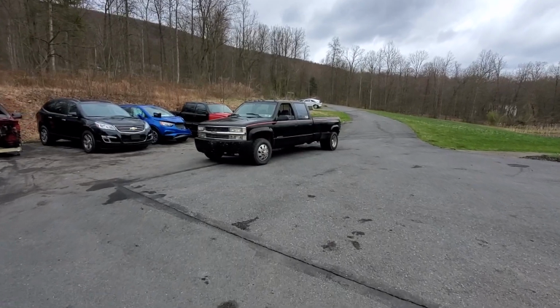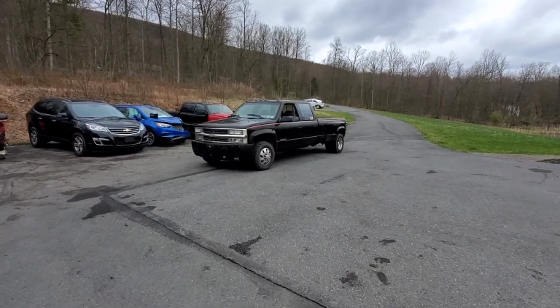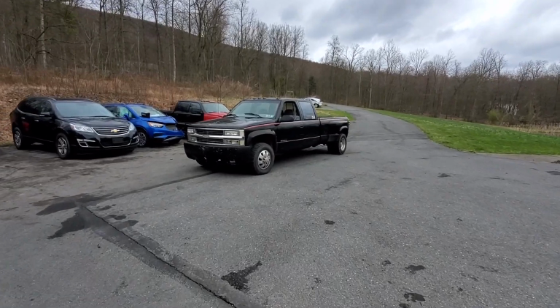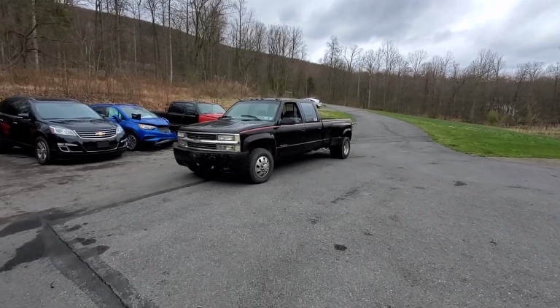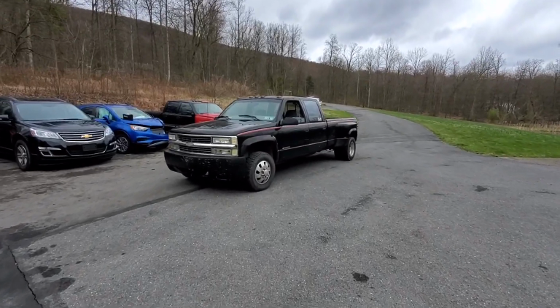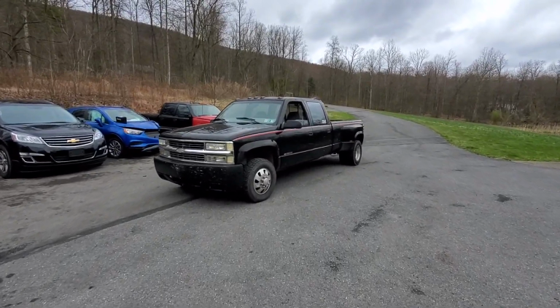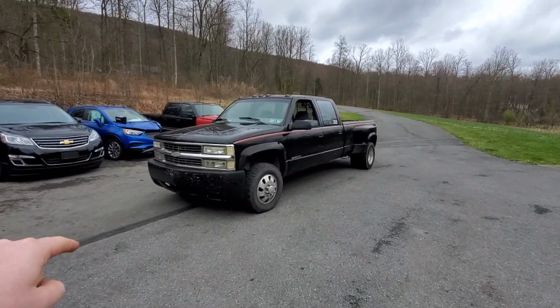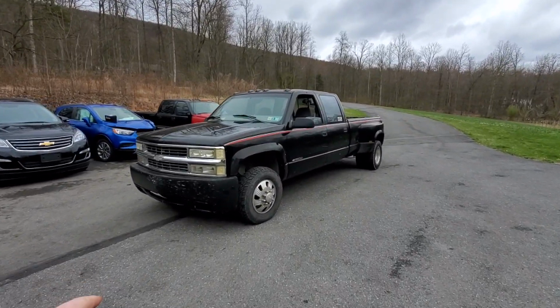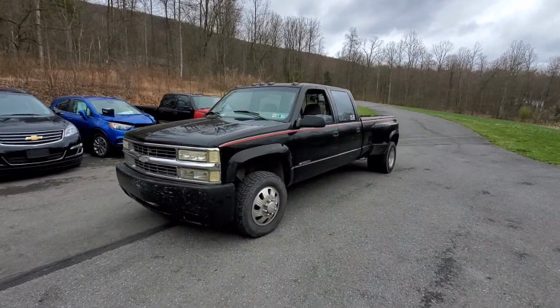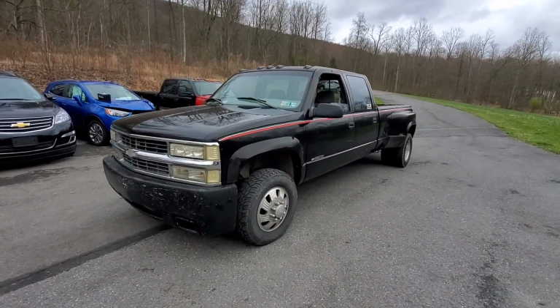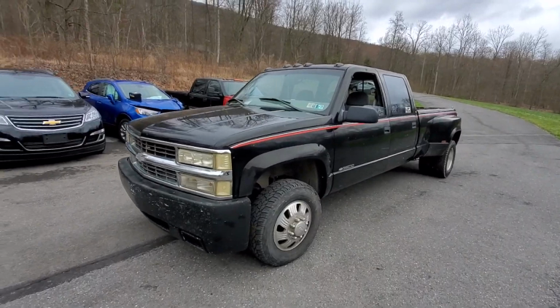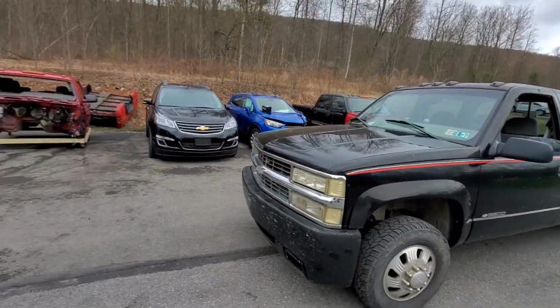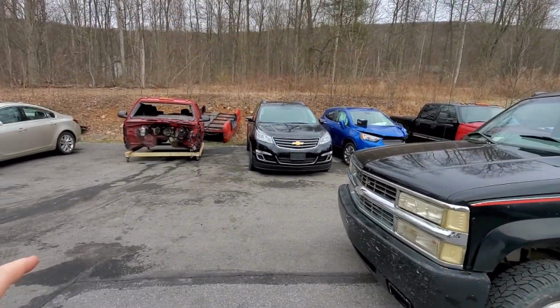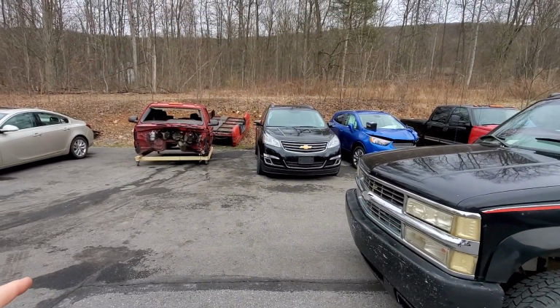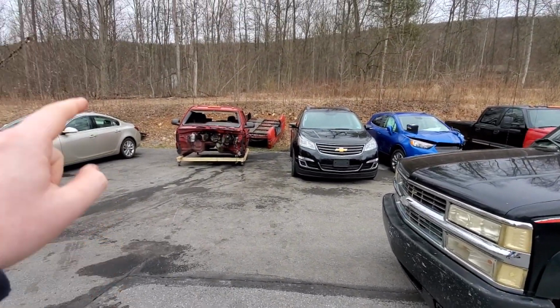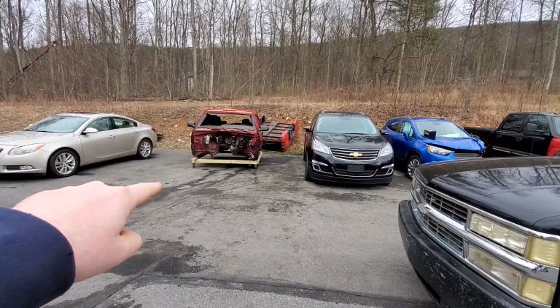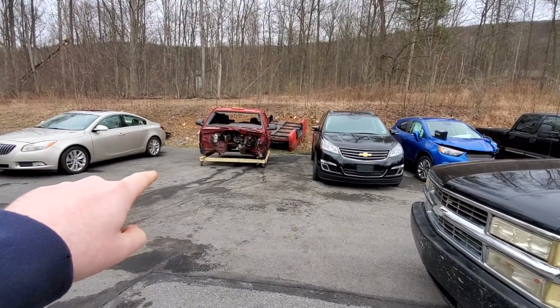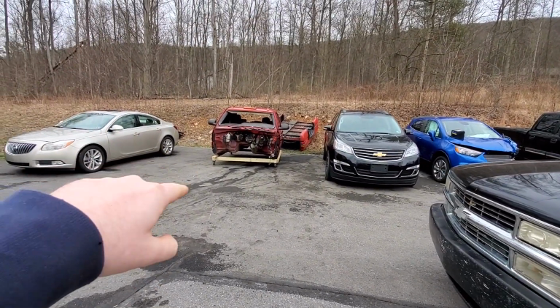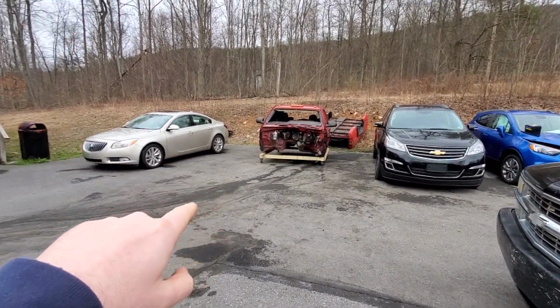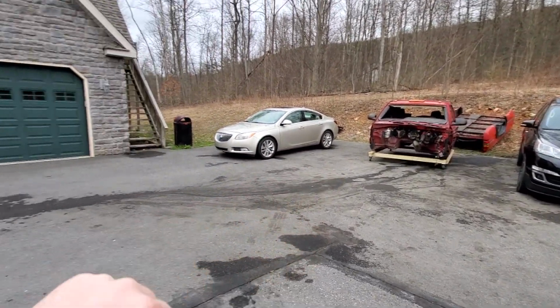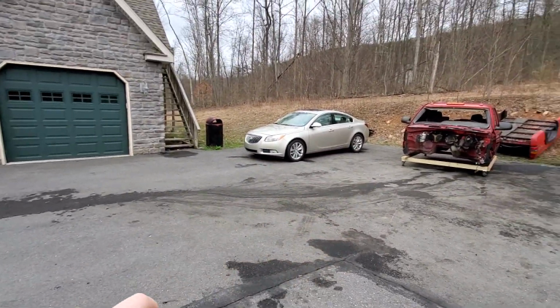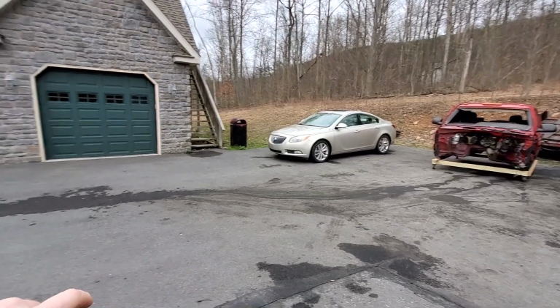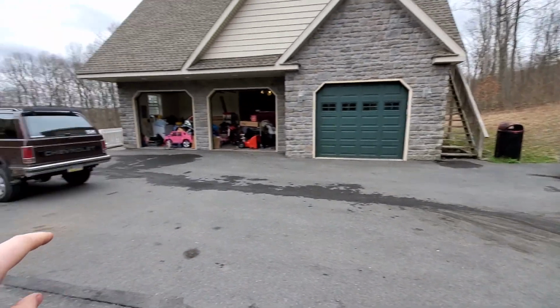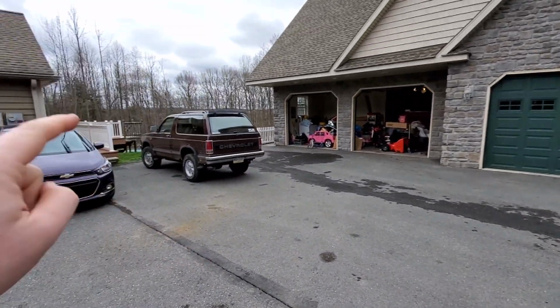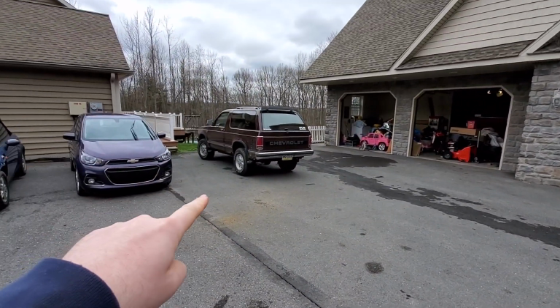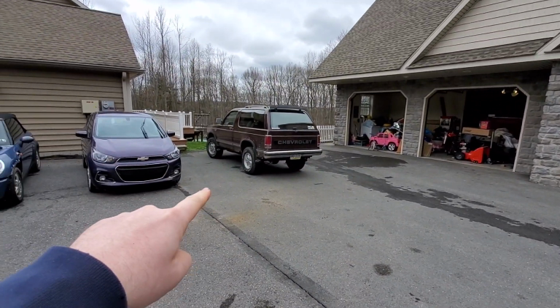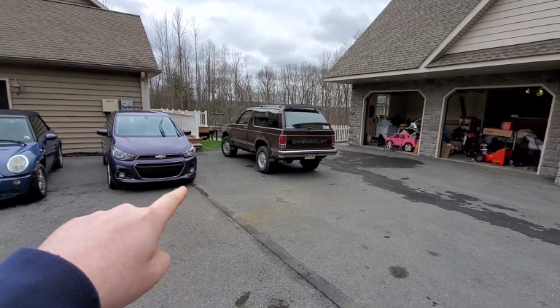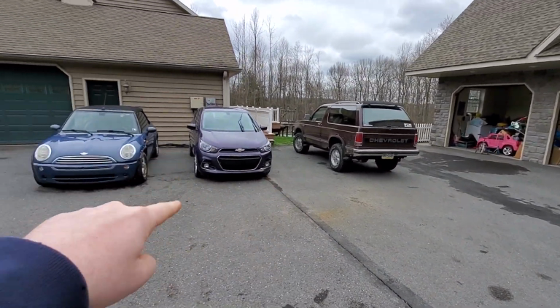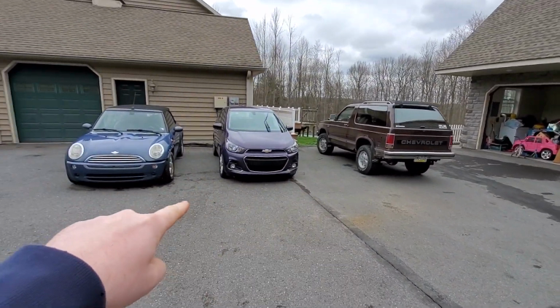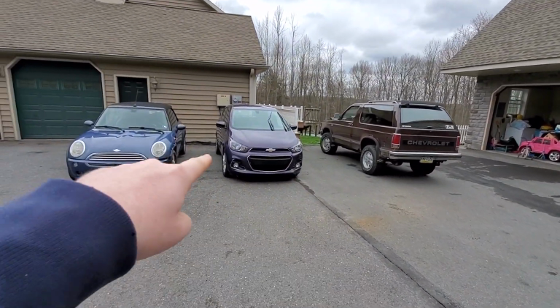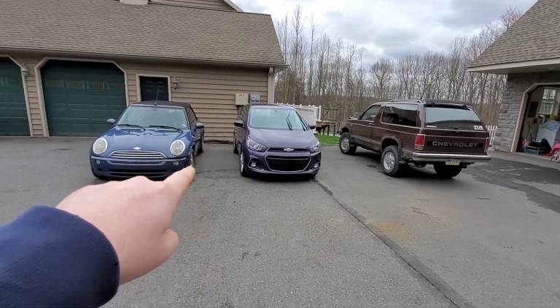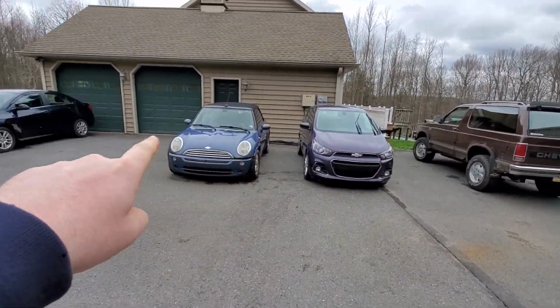Today is junkyard day. We're going to take the OBS and go pick up some parts. We've got lots of other stuff going on in the driveway here. That truck, we've got to pull the interior out still. Blazer's right there, just got it aligned. Sparks still here, but got a new windshield put in.